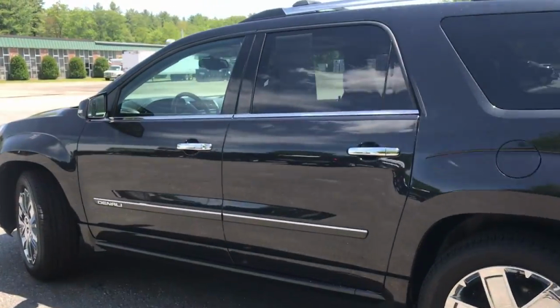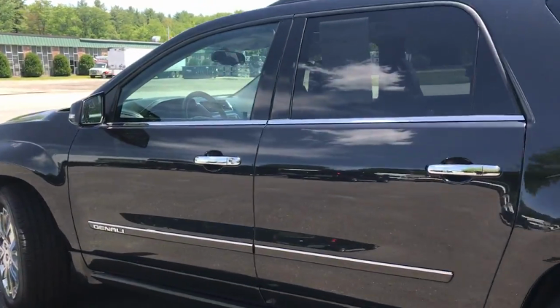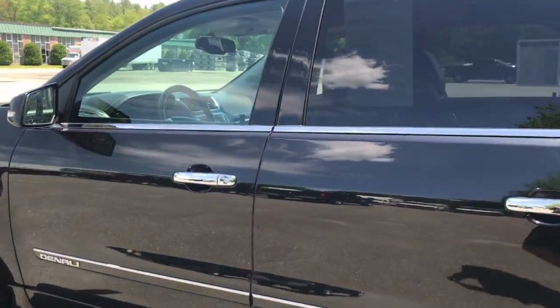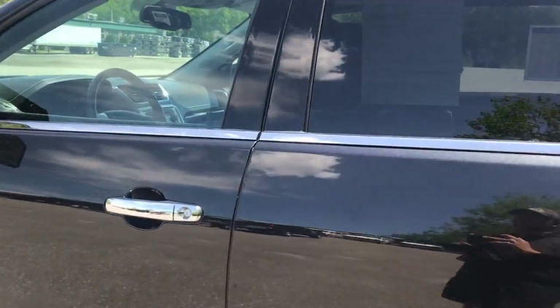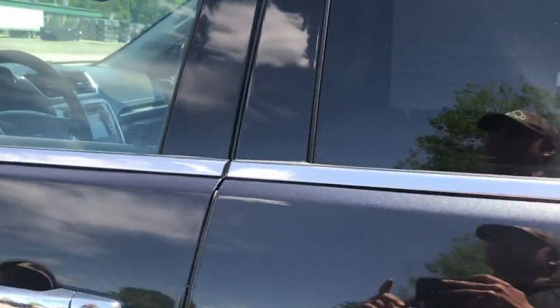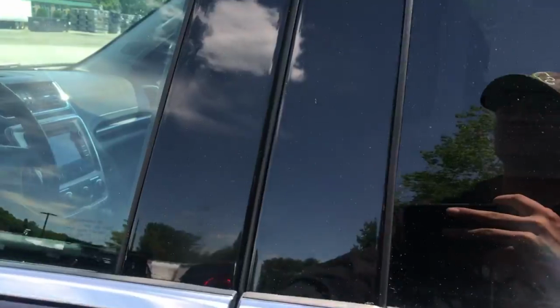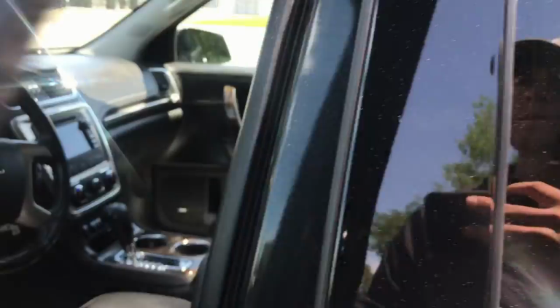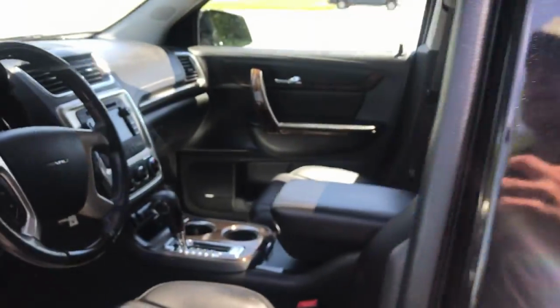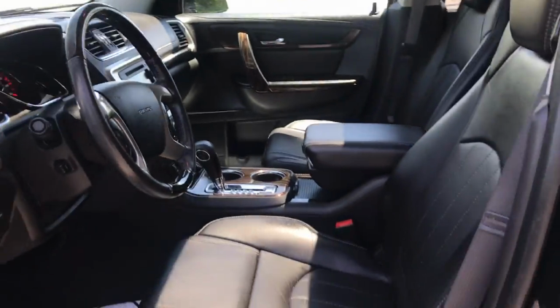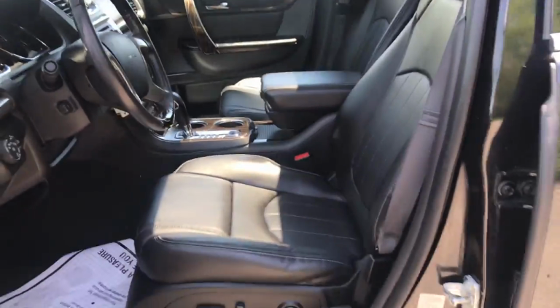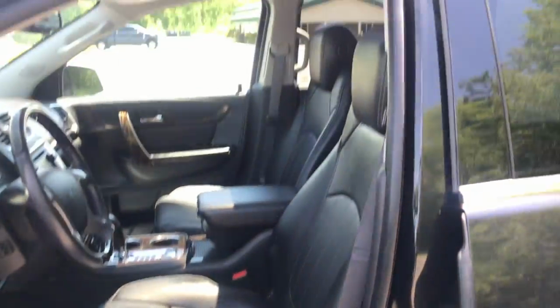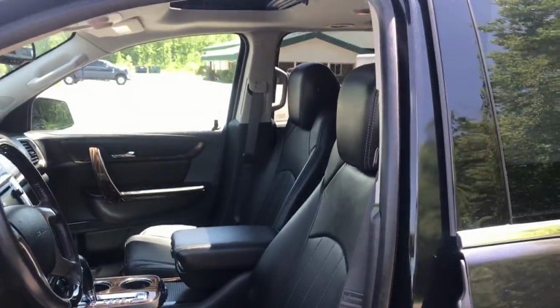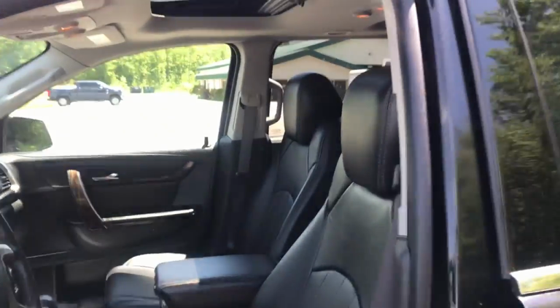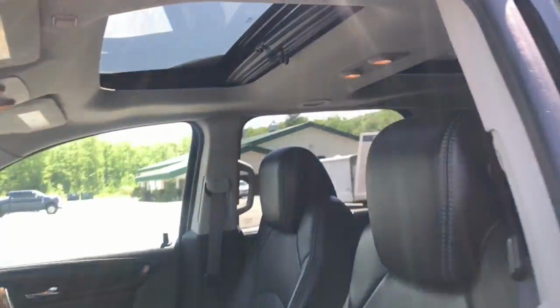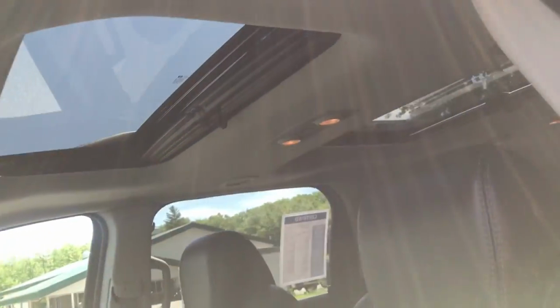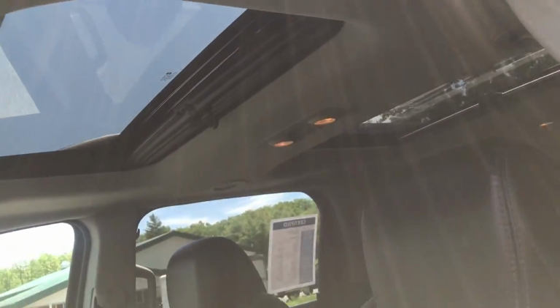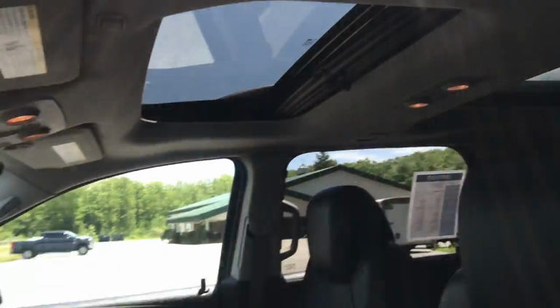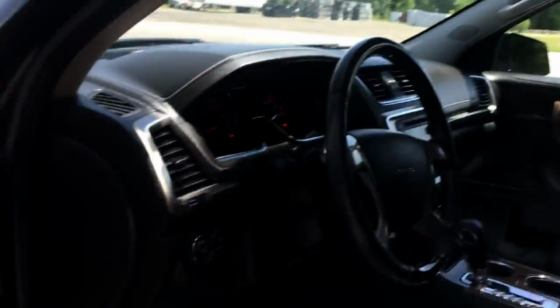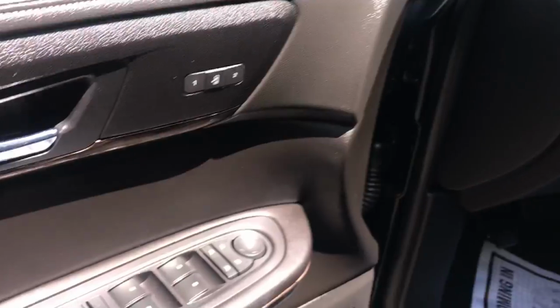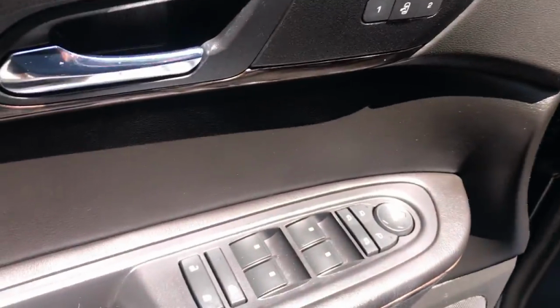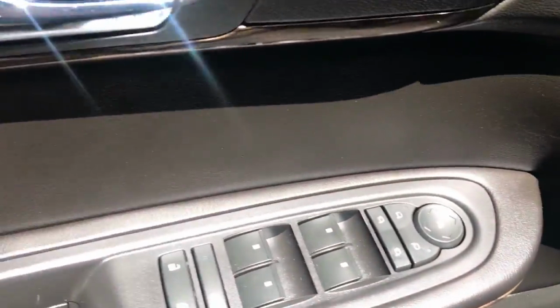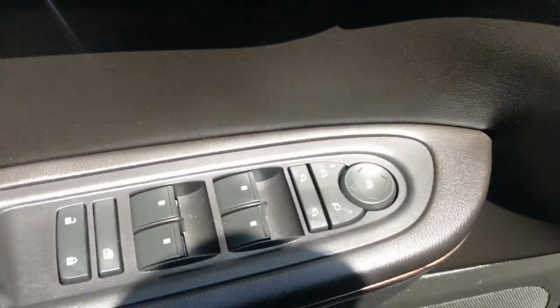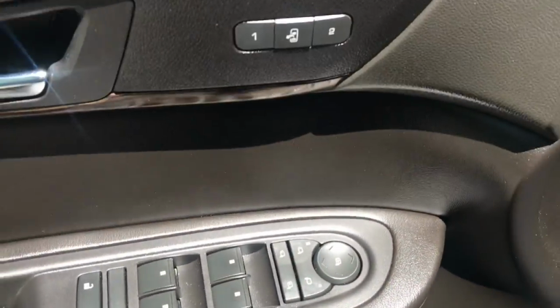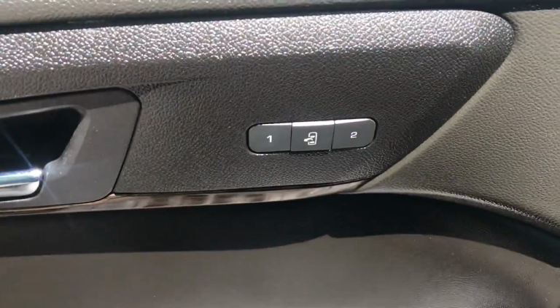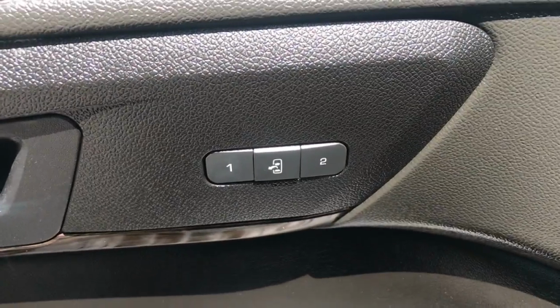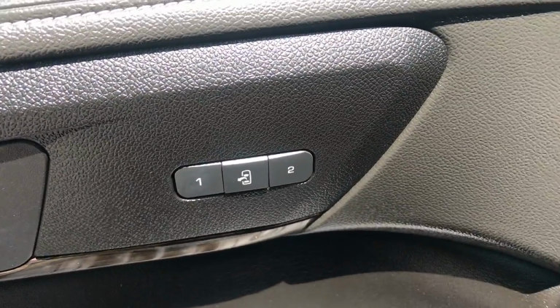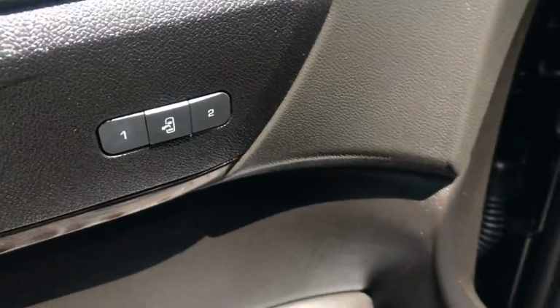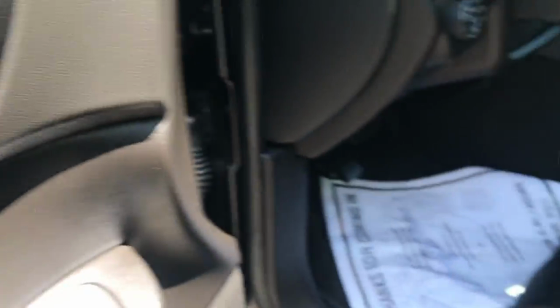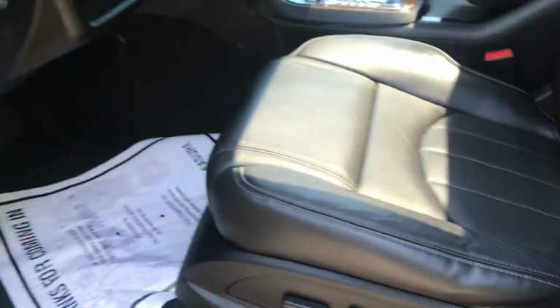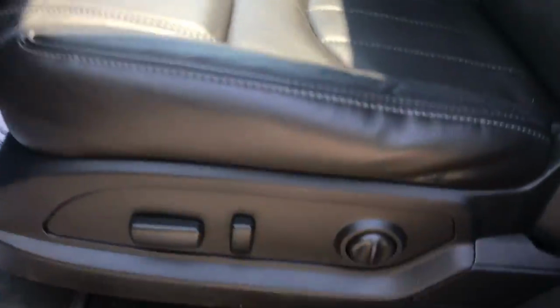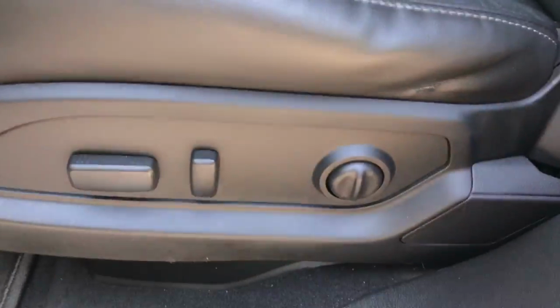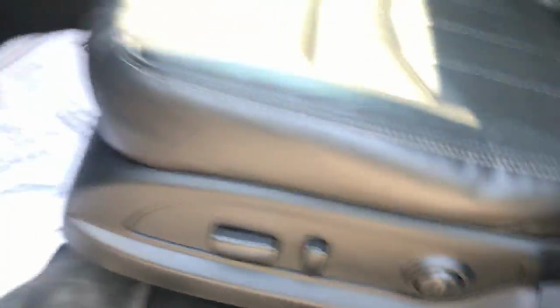Take a look at the interior here. As you can see, you've got your black leather interior. You've got your dual panel moonroof up top. Driver door panel here, you've got your power windows, mirrors, and locks. You've also got your memory settings for your power driver seat, and the controls for that are right there.